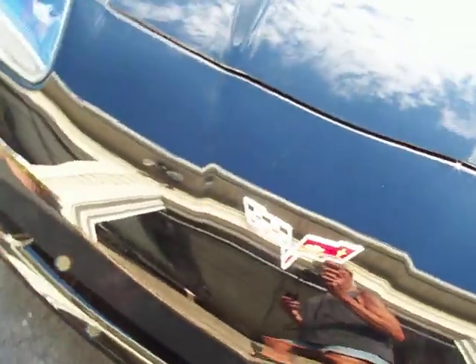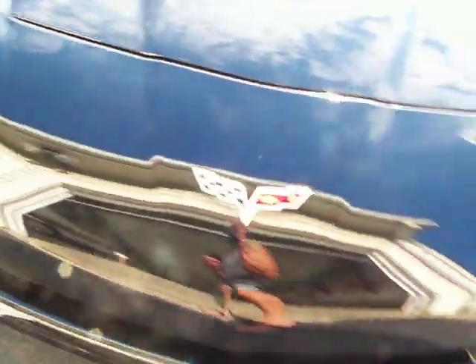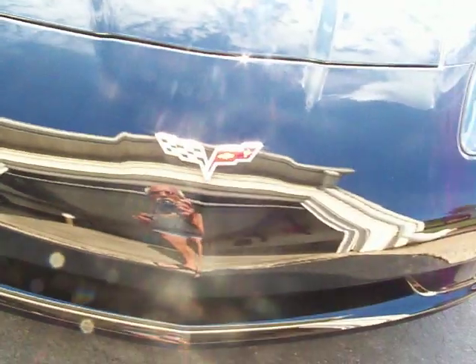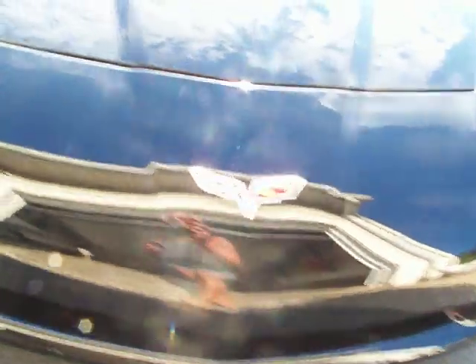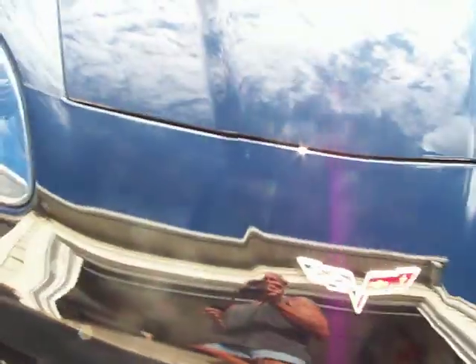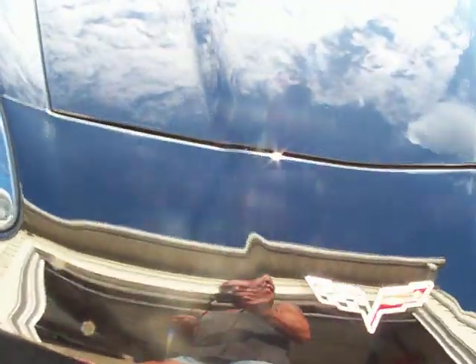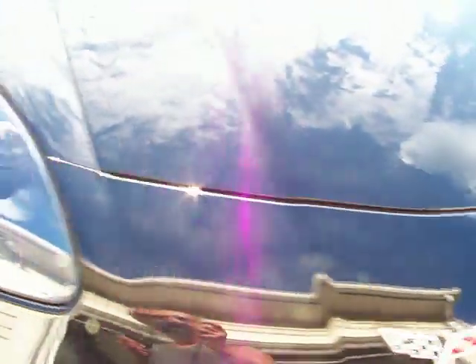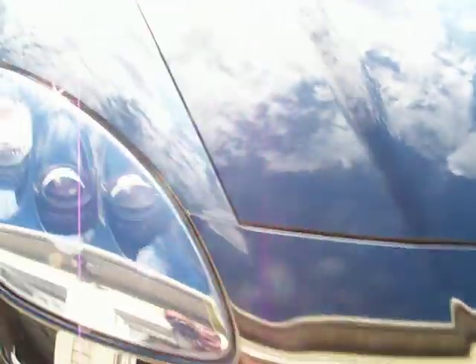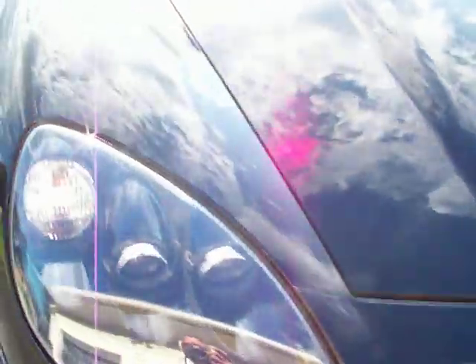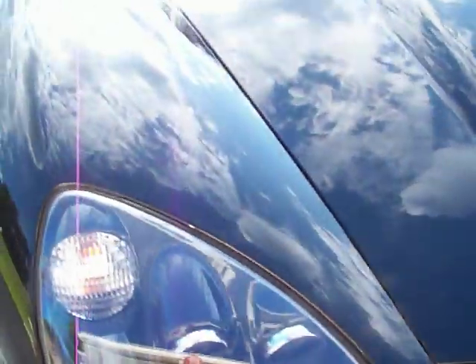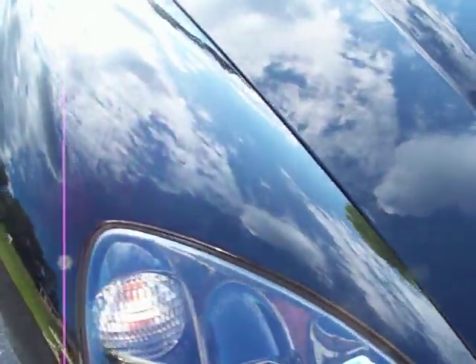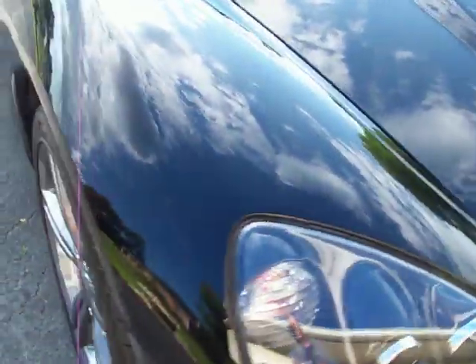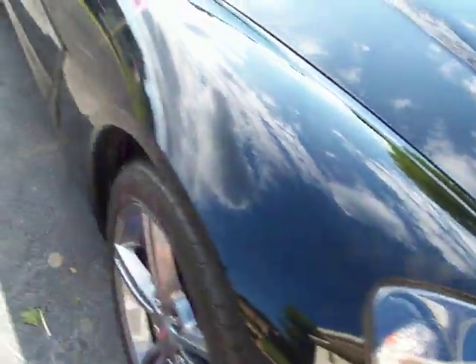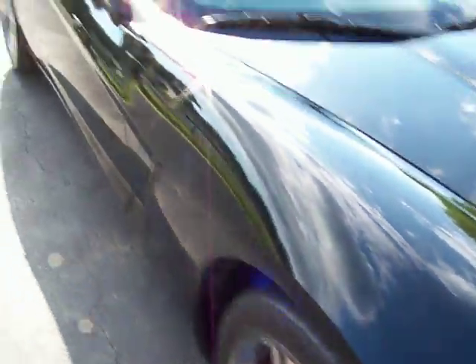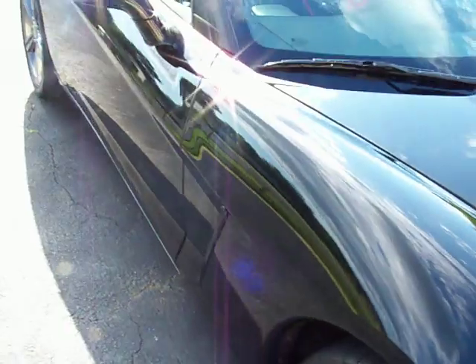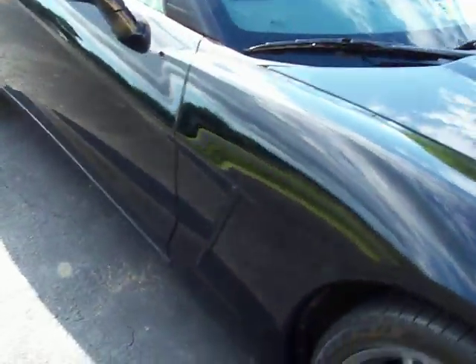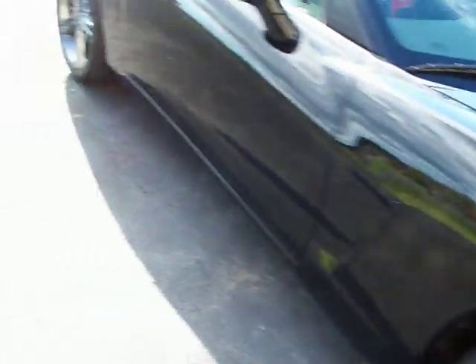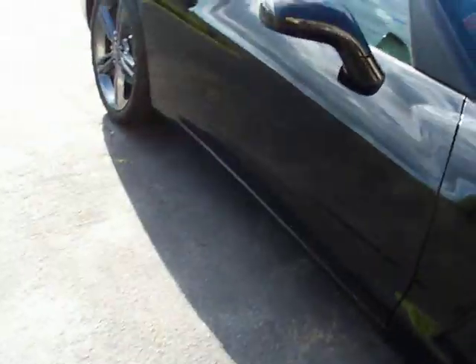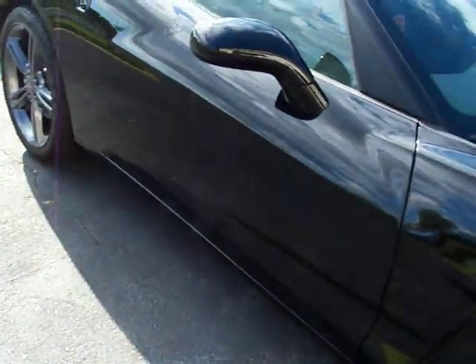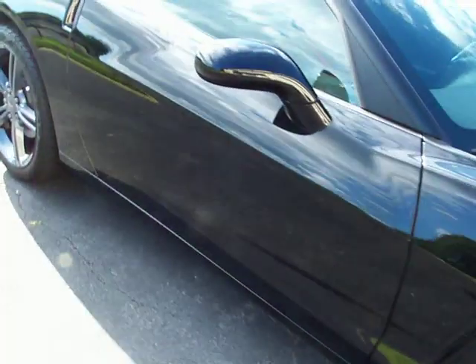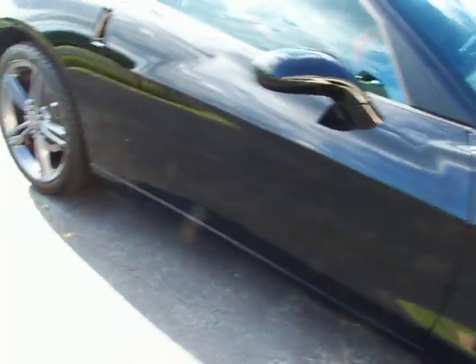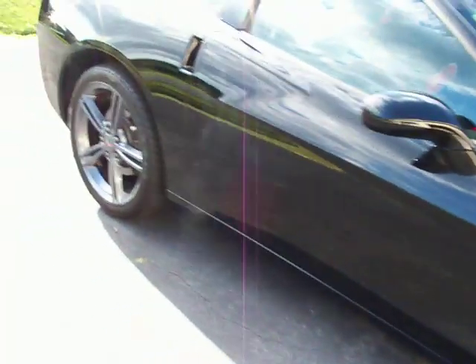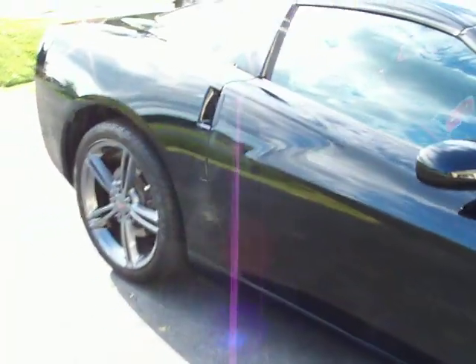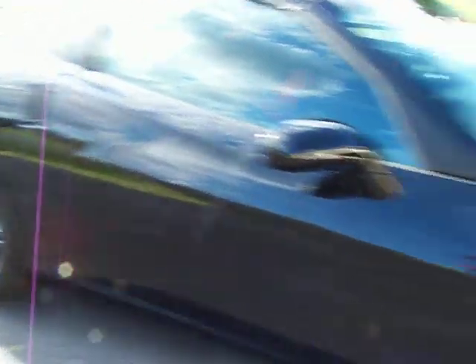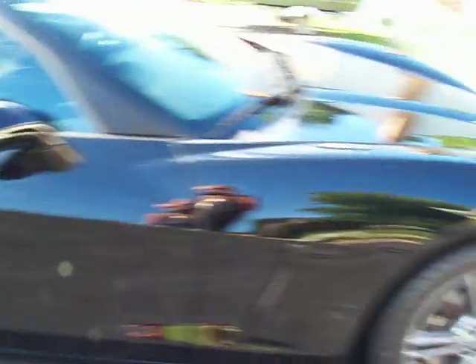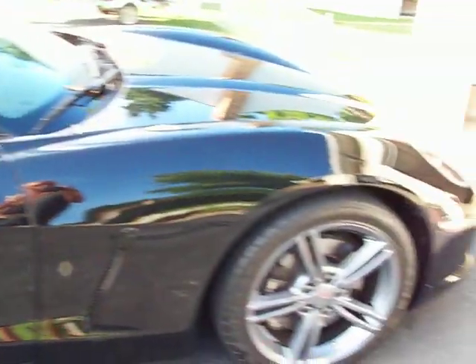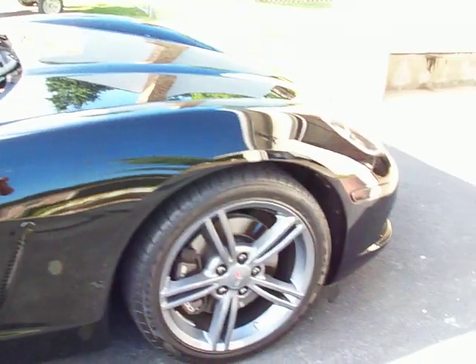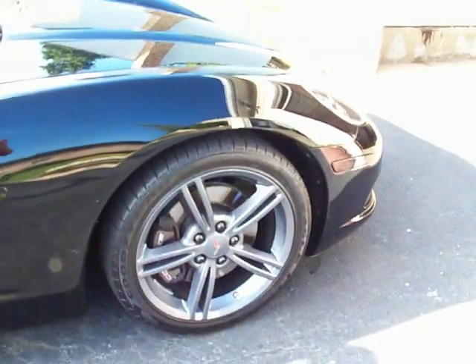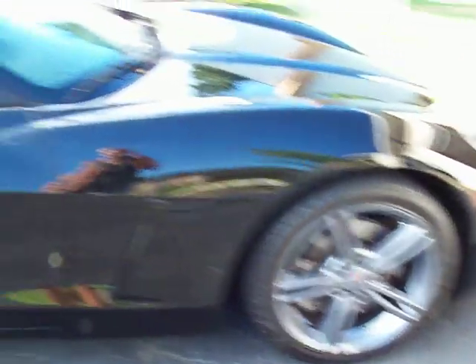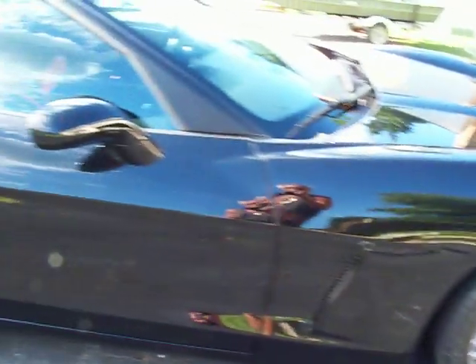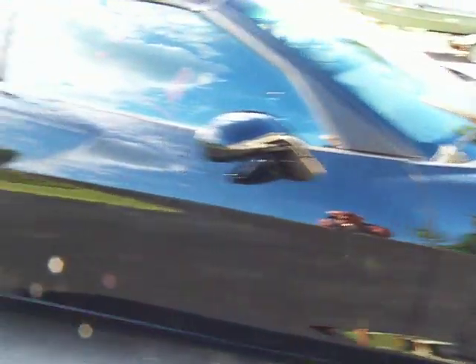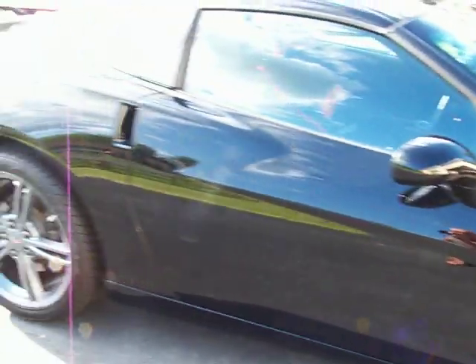Now this vehicle produces 827 horsepower to the flywheel. Yes, ladies and gentlemen, this is one GTO that the Mustangs don't mess with anymore.